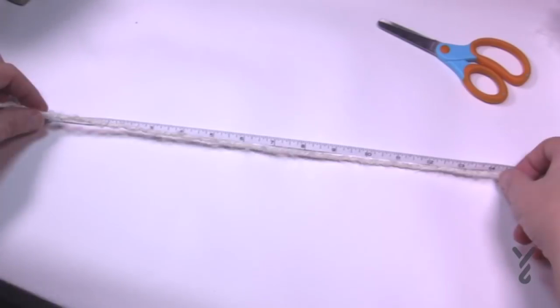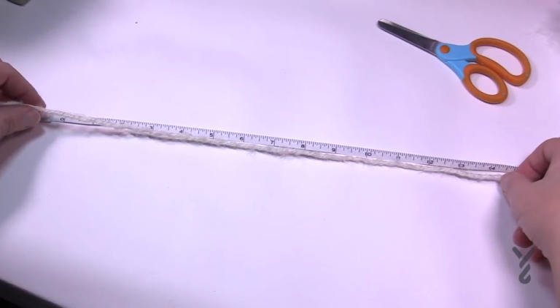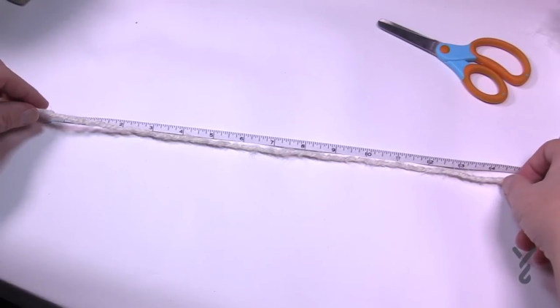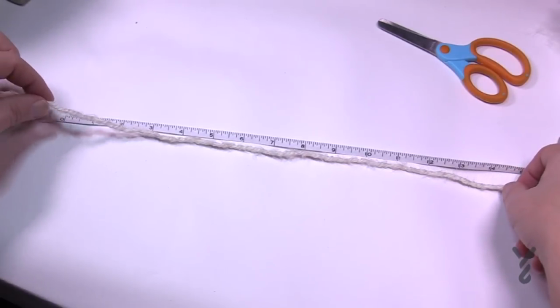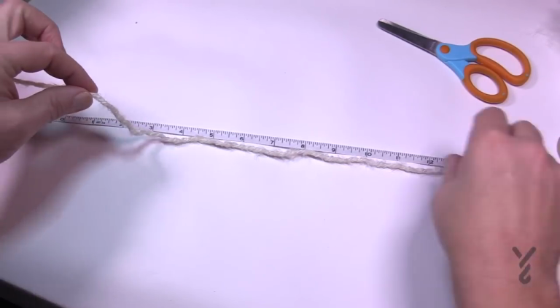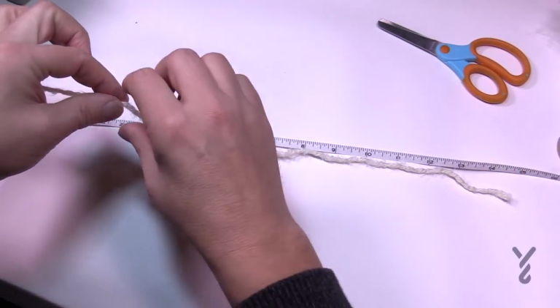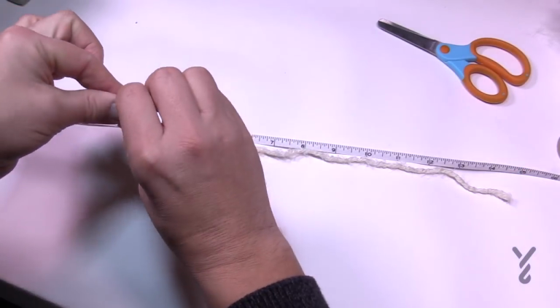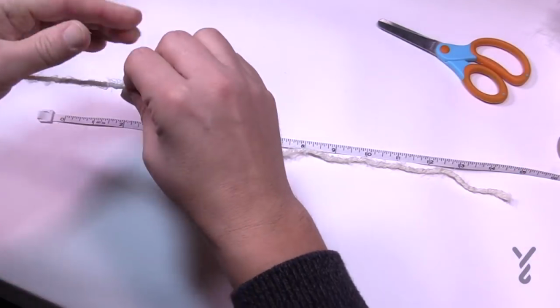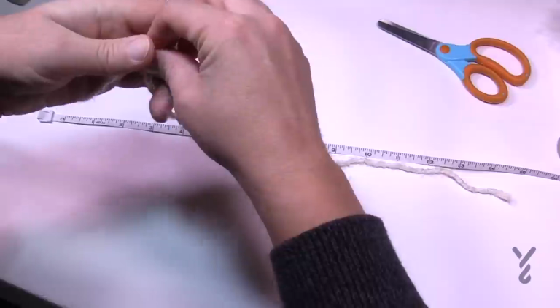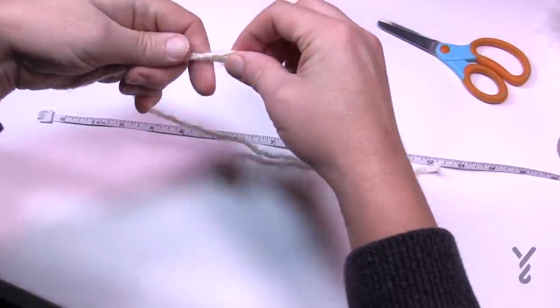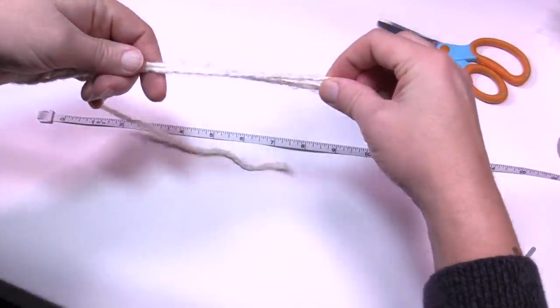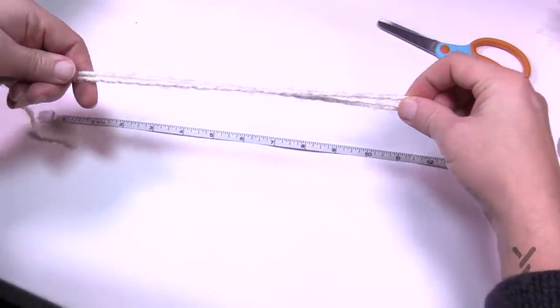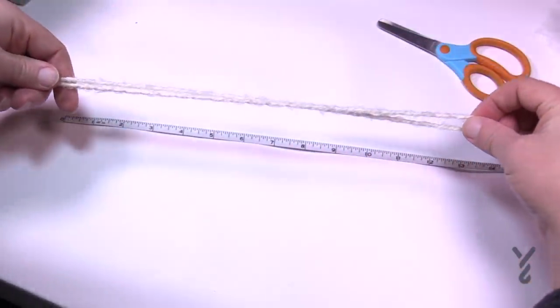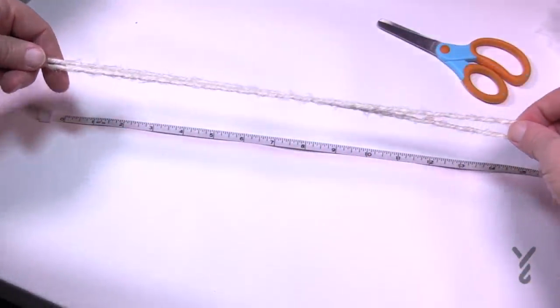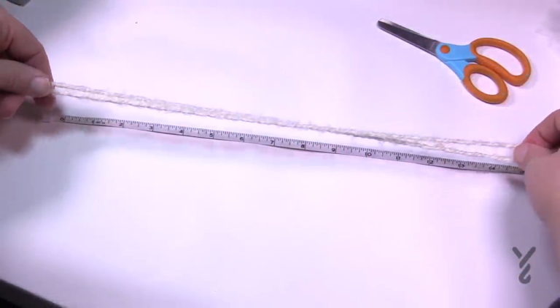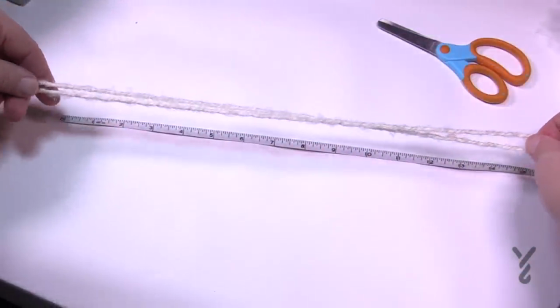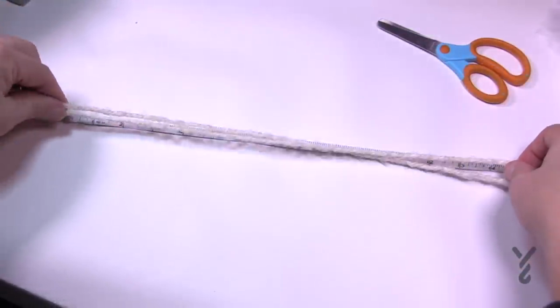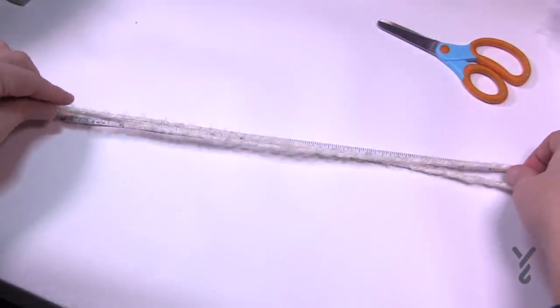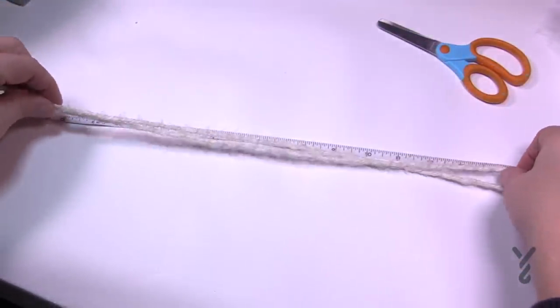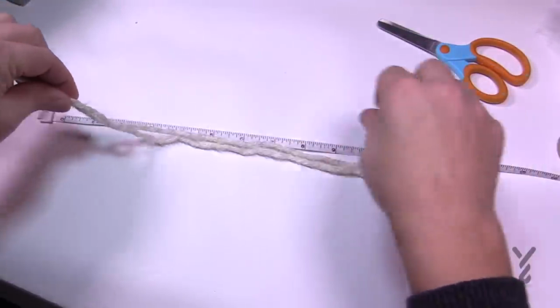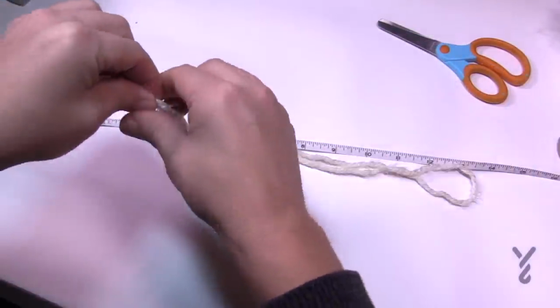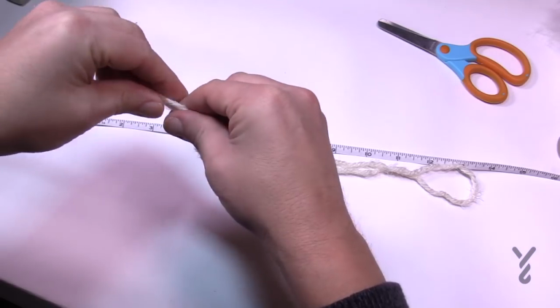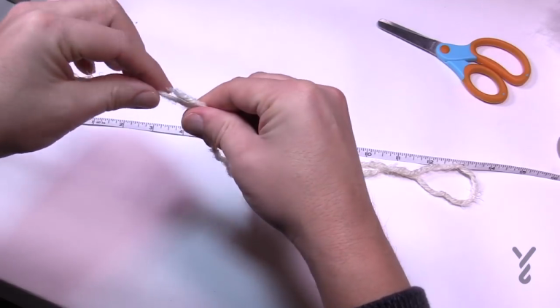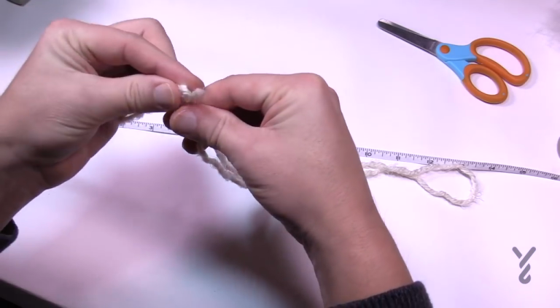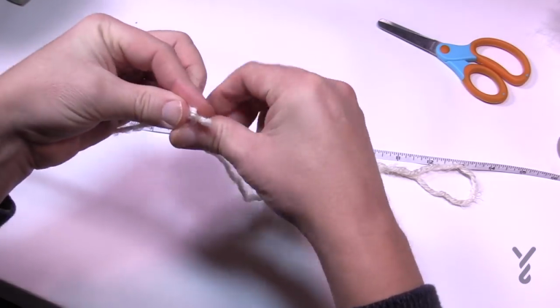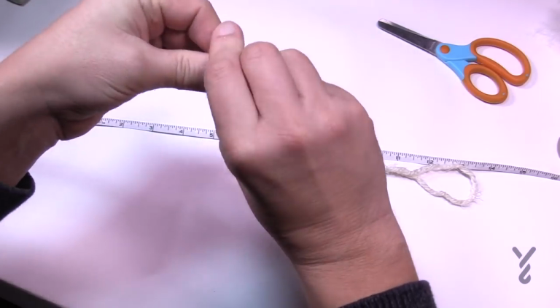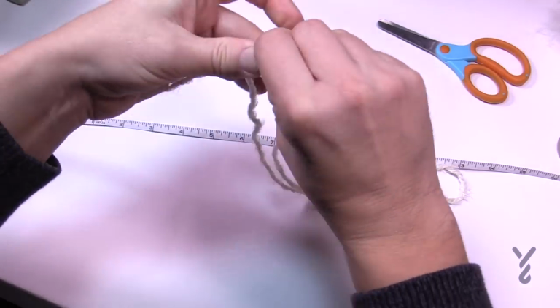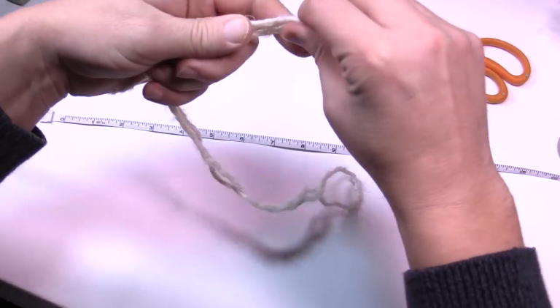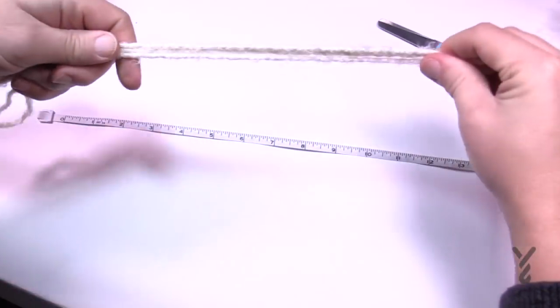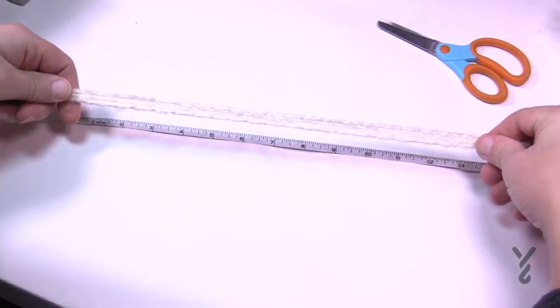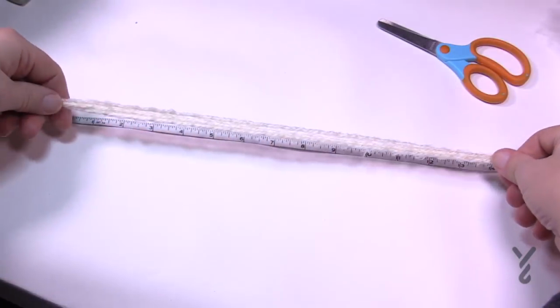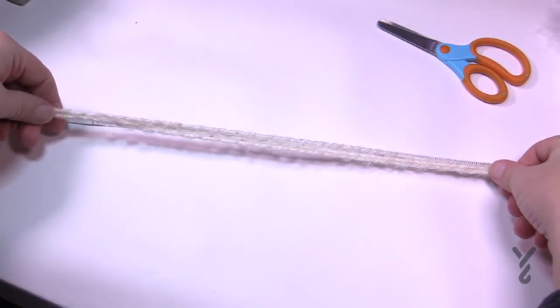I'm just going to measure about 14 inches, then pinch and pull — 14 inches. Then pinch, fold it, and 14 inches again.